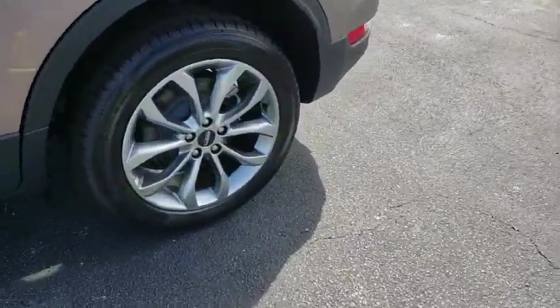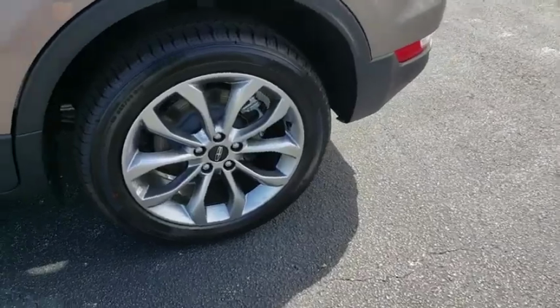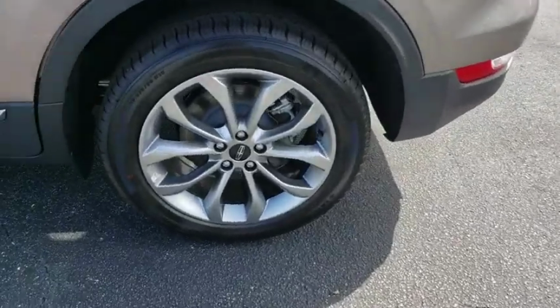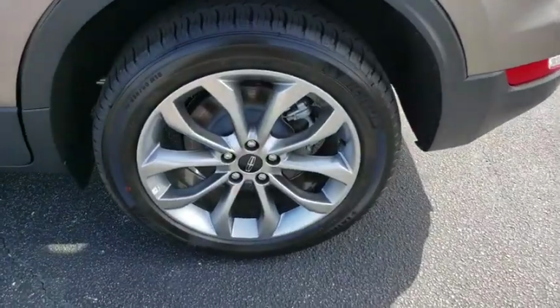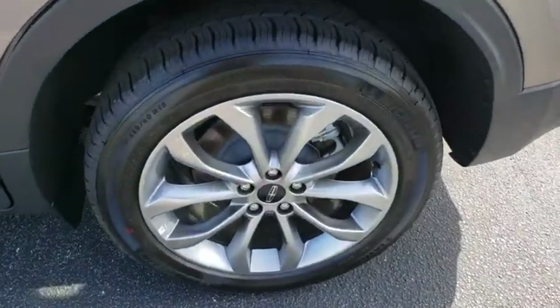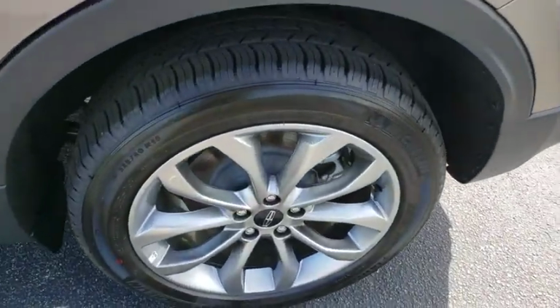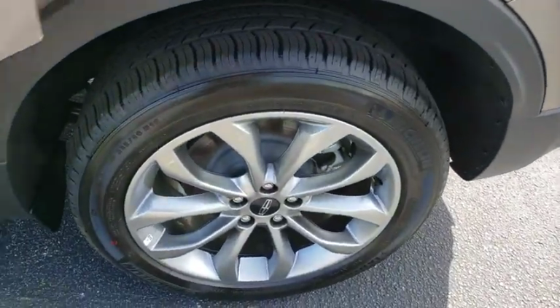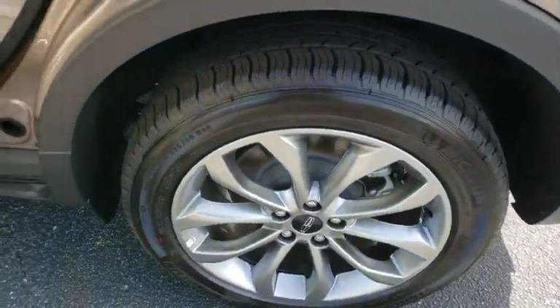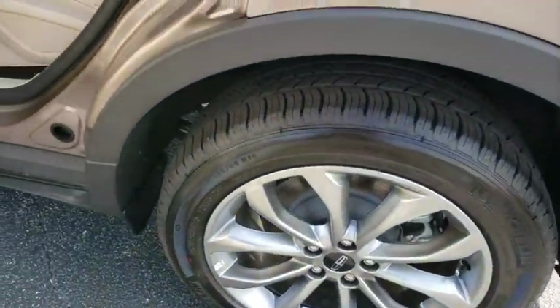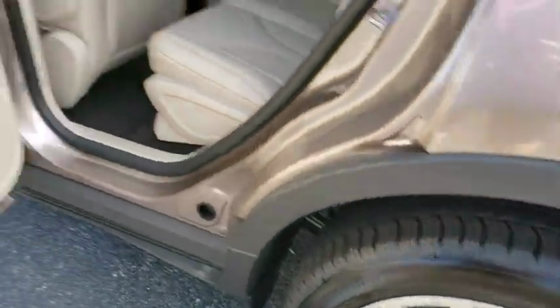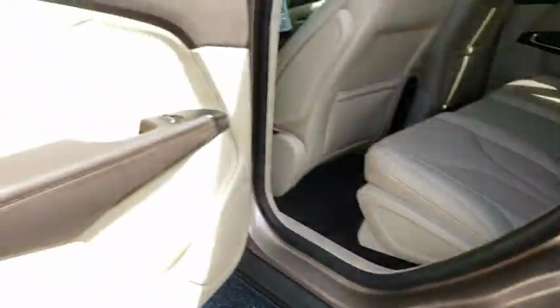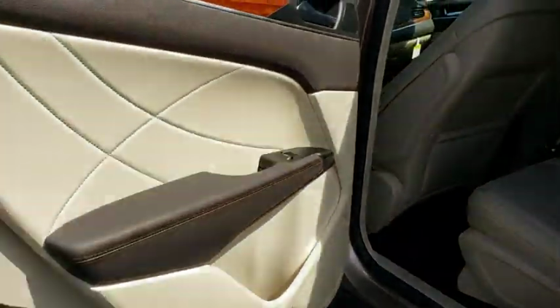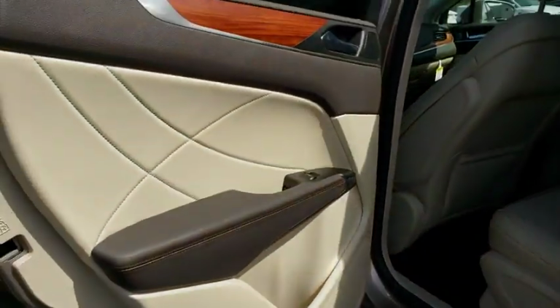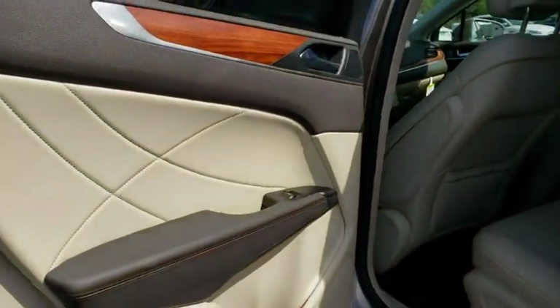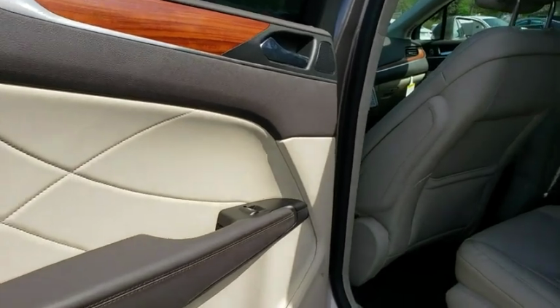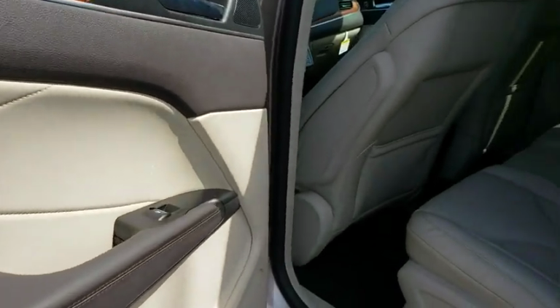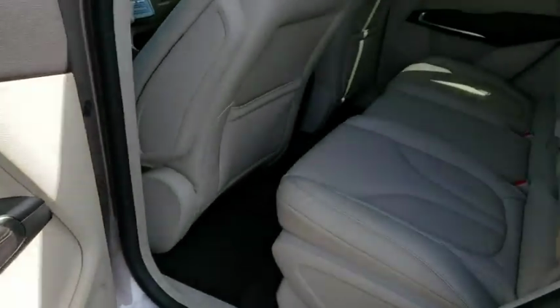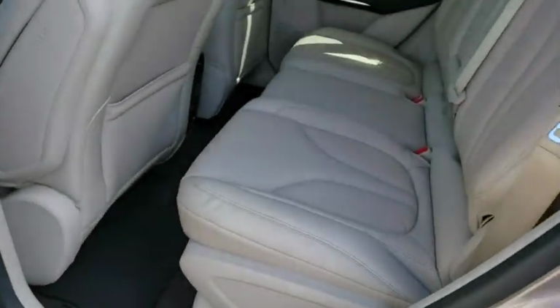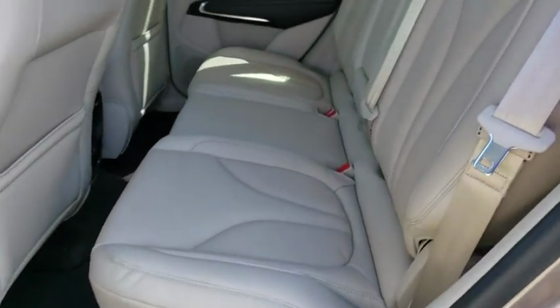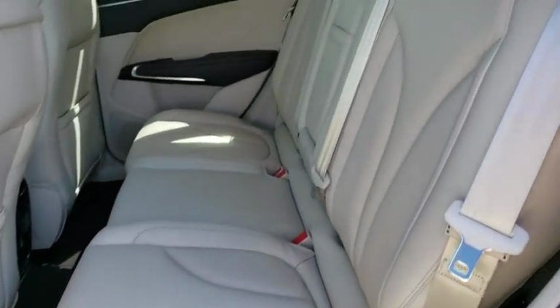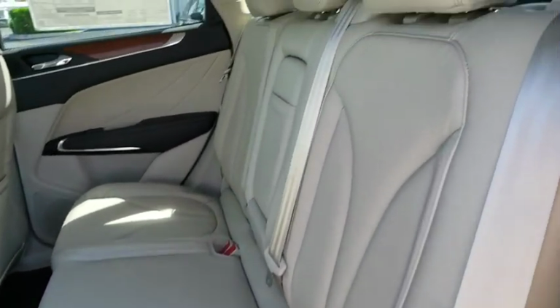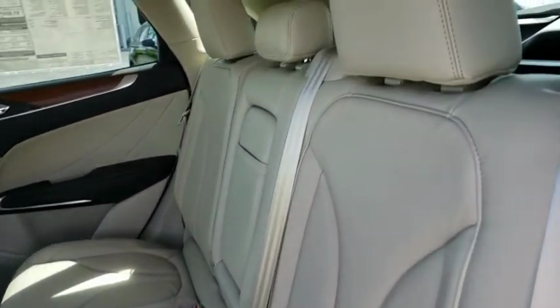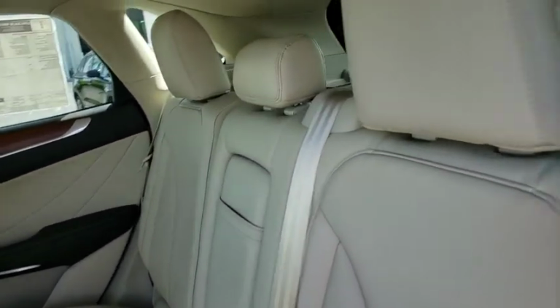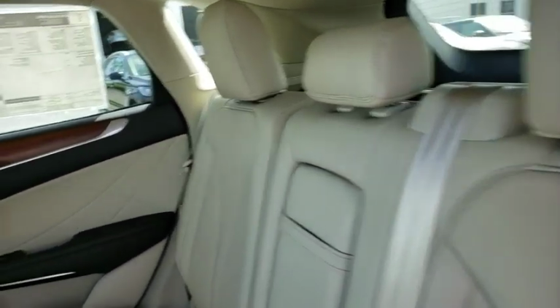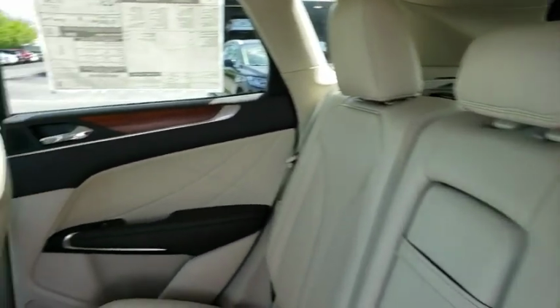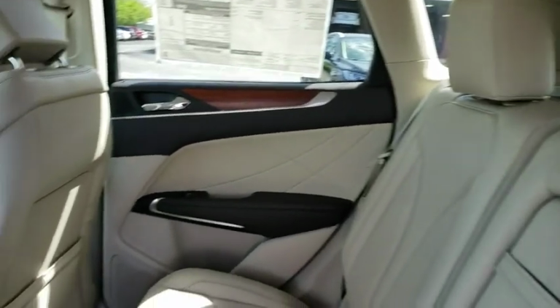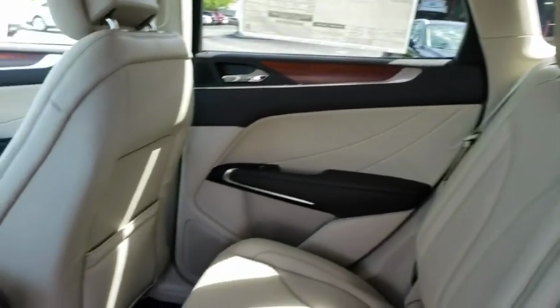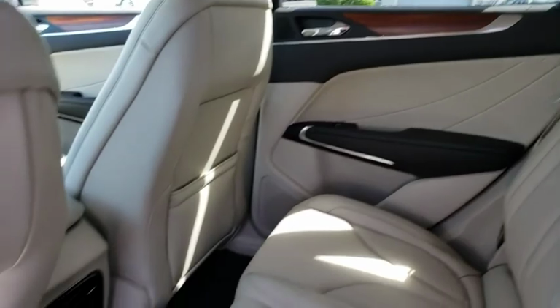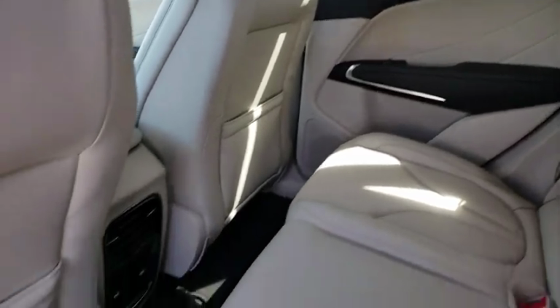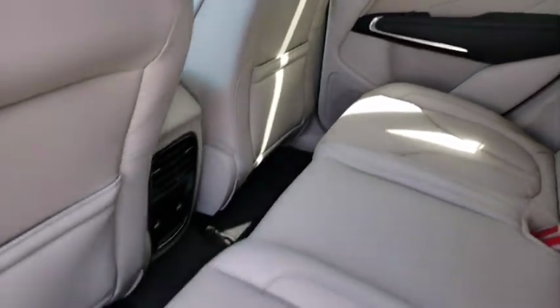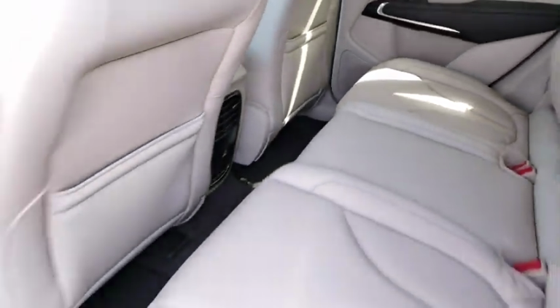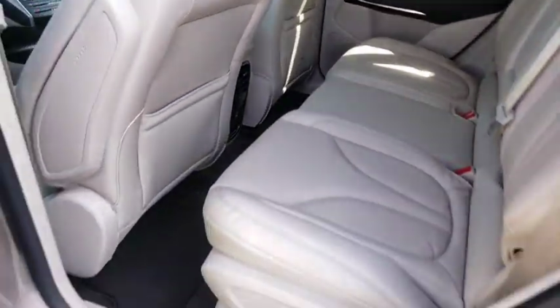Remote engine start, Bluetooth, leather wrapped steering wheel, adjustable steering wheel, power steering, cruise control, four-wheel disc brakes, auto dimming rear view mirror, floor mats, keyless start, aluminum wheels.